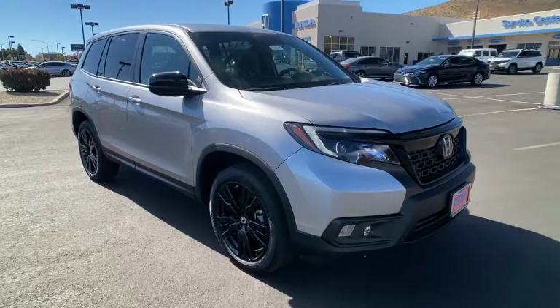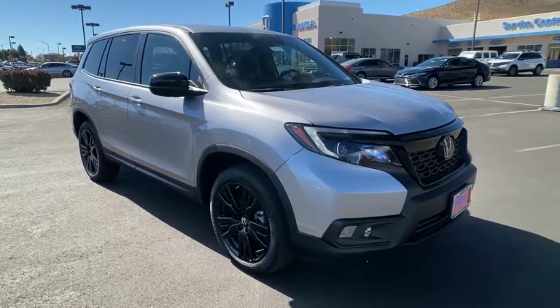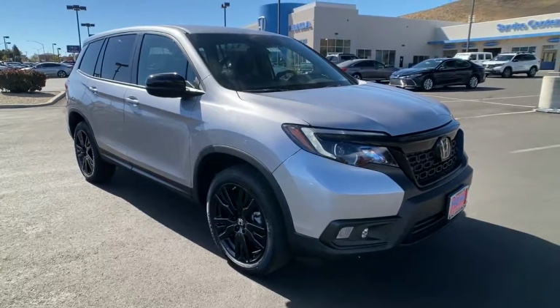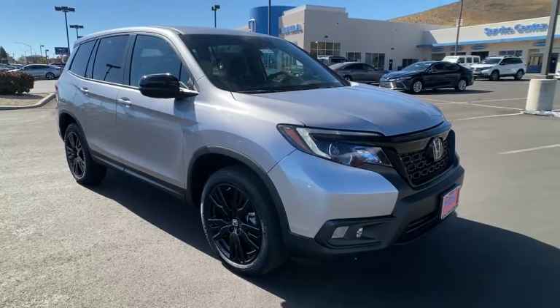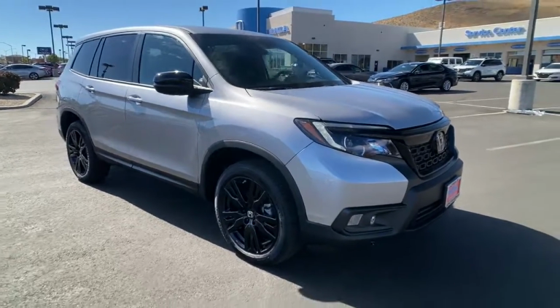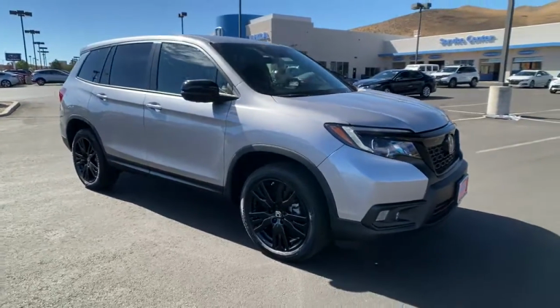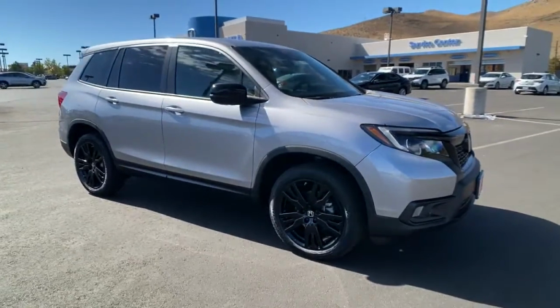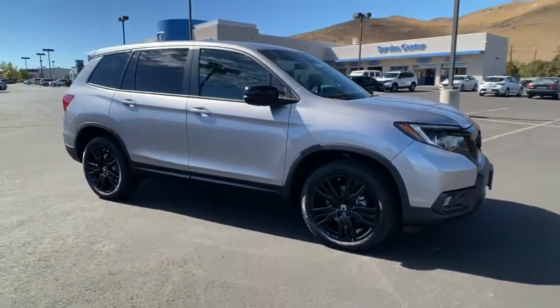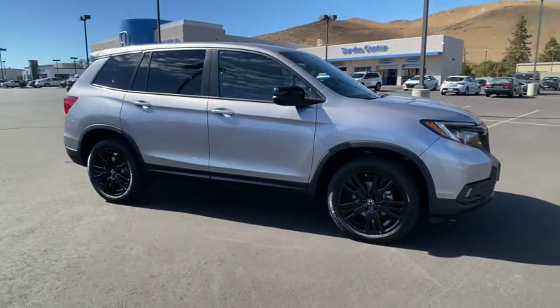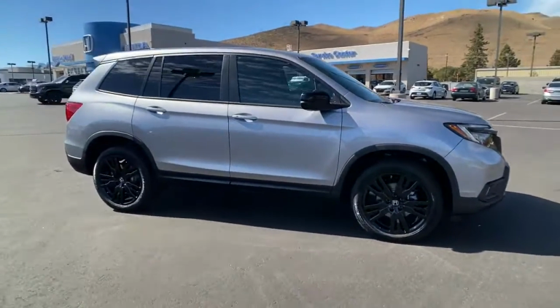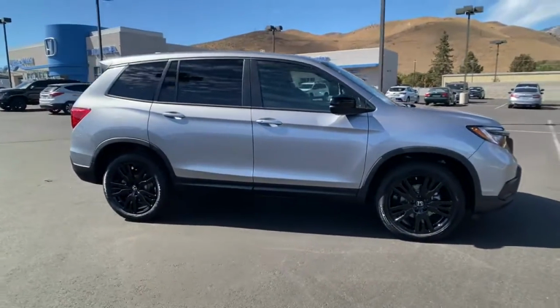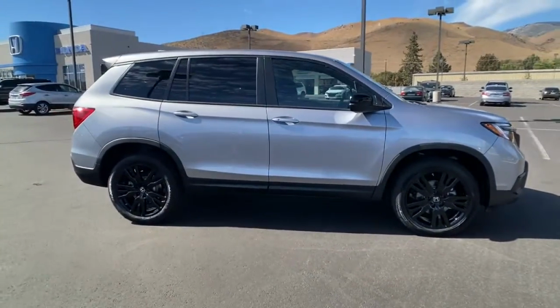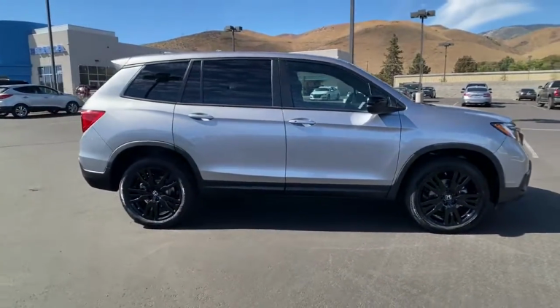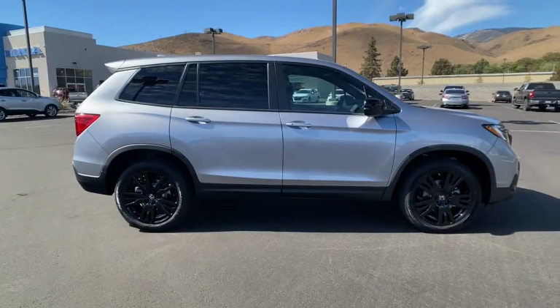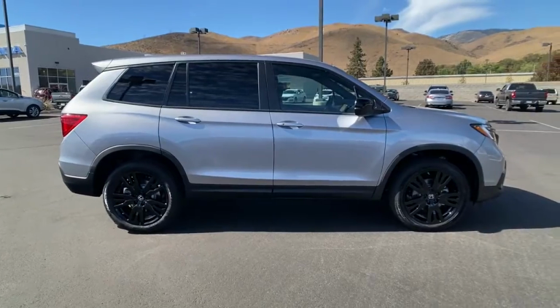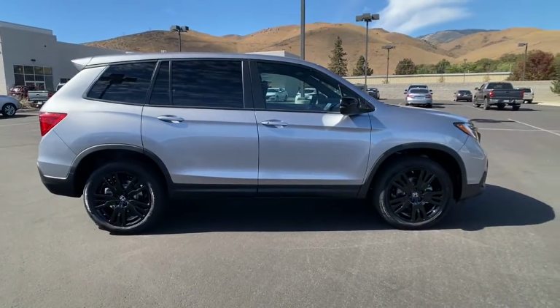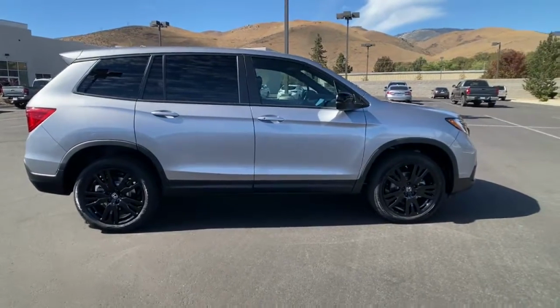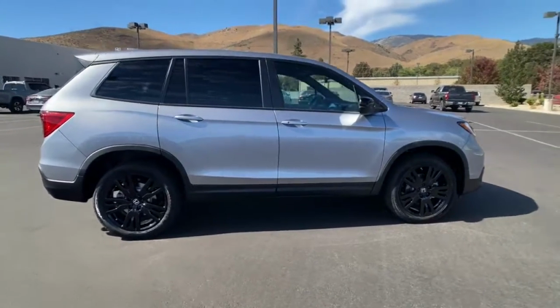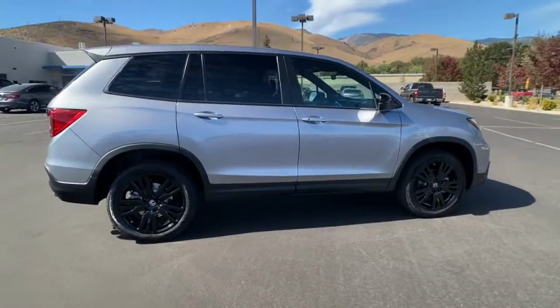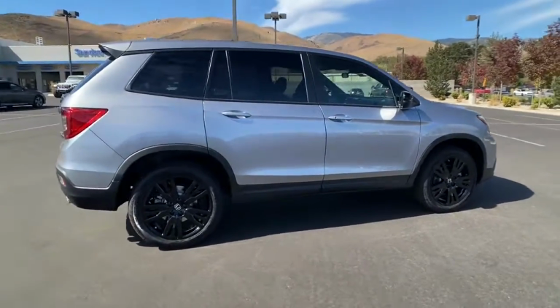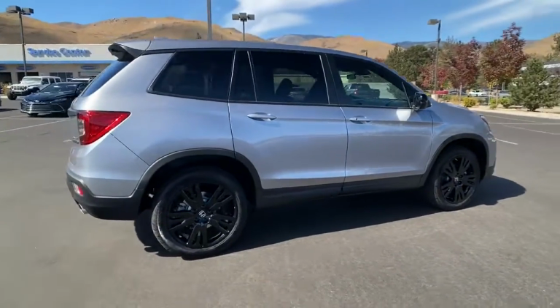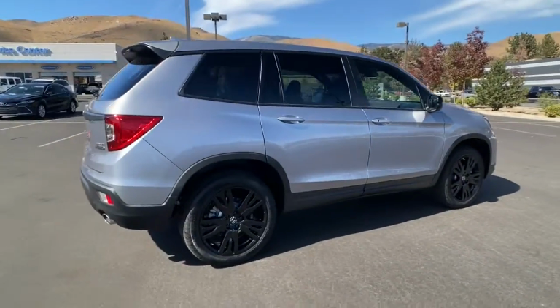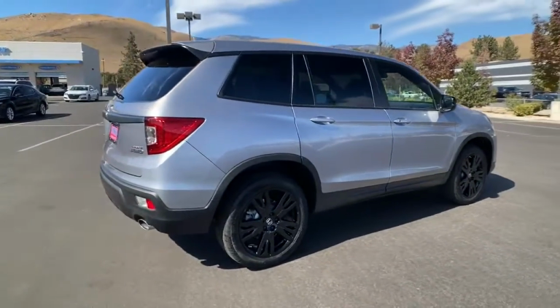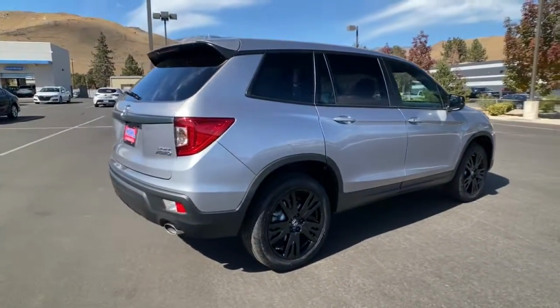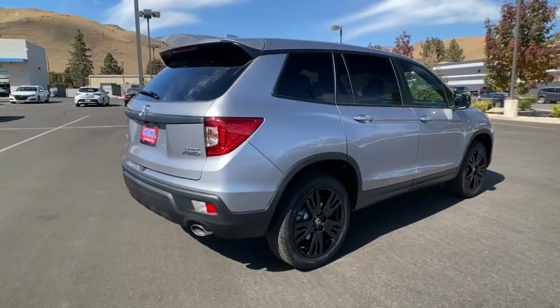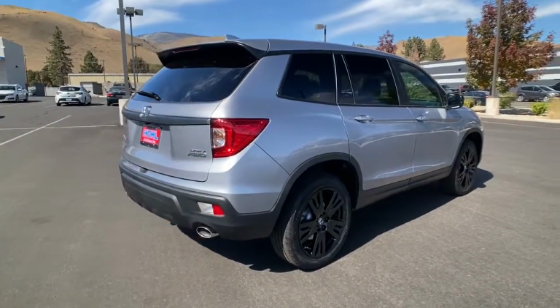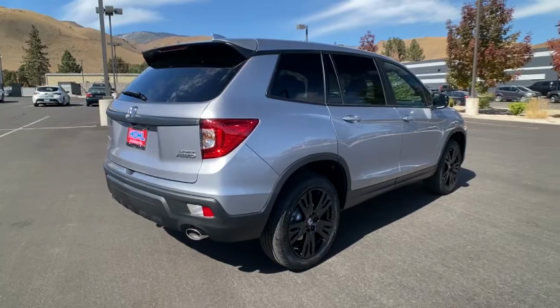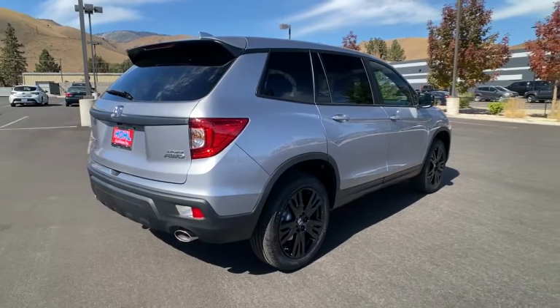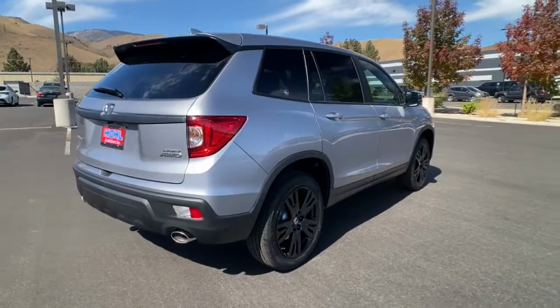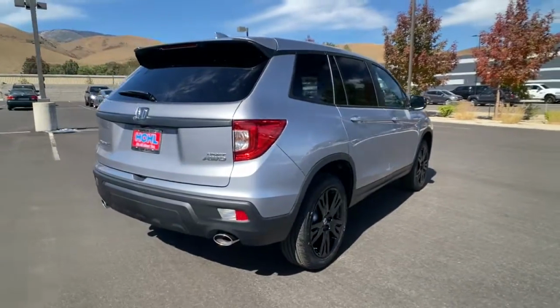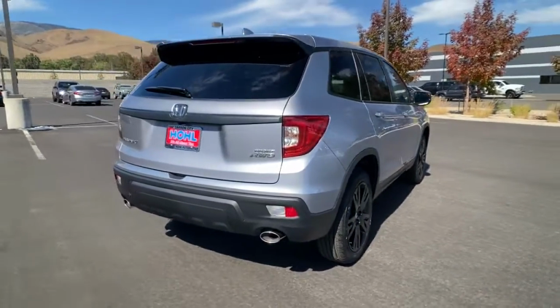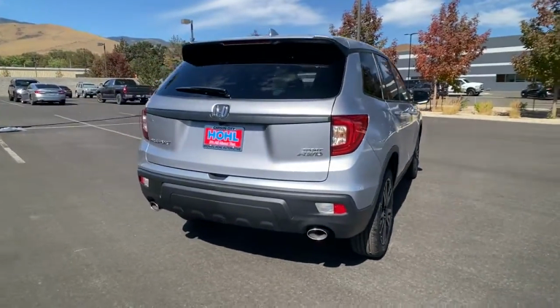Looking for your dream car? It could be the 2021 Honda Passport. Presenting the Honda Passport, the mid-sized crossover with all the features you need to make your outdoor adventures fun and comfortable.